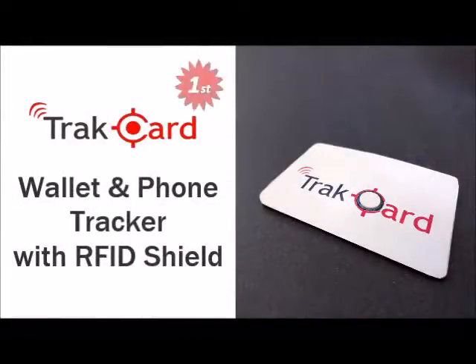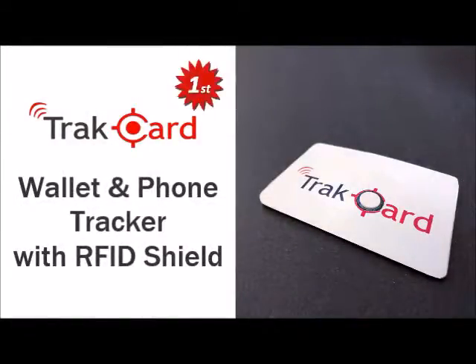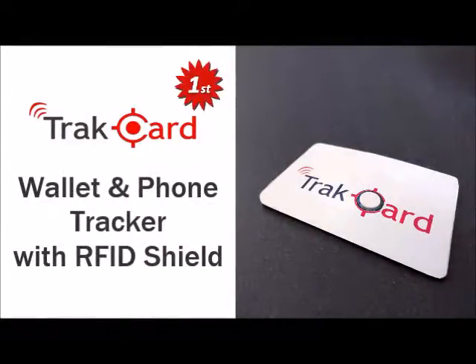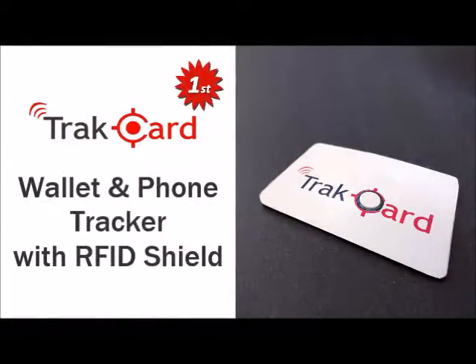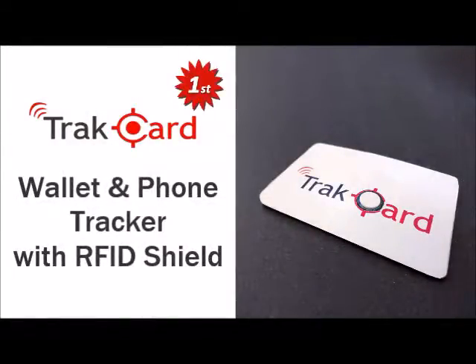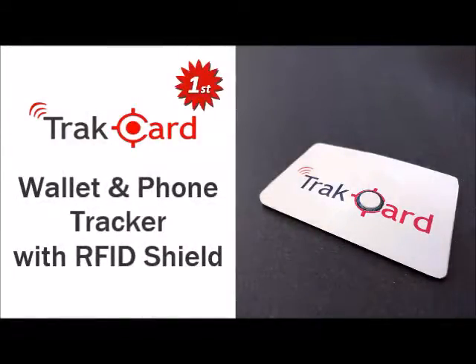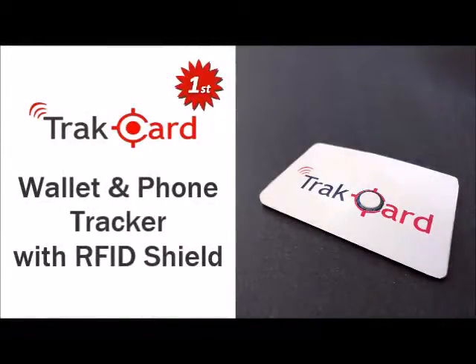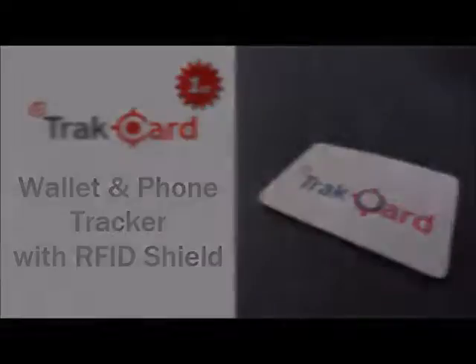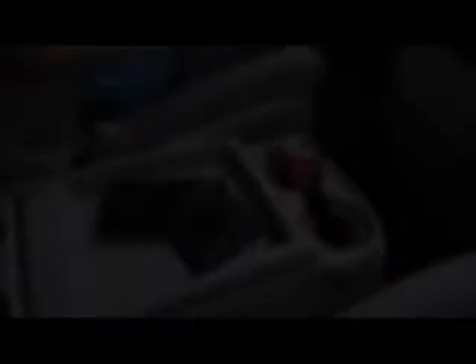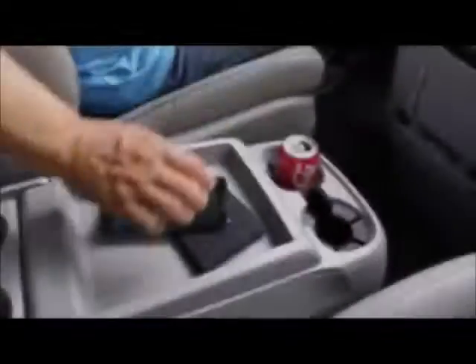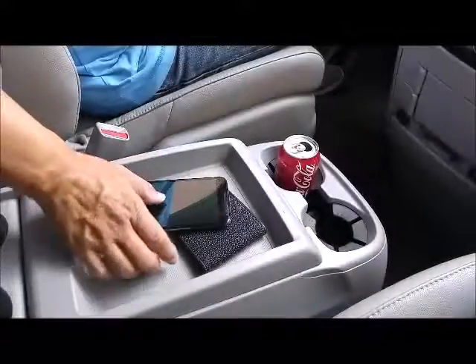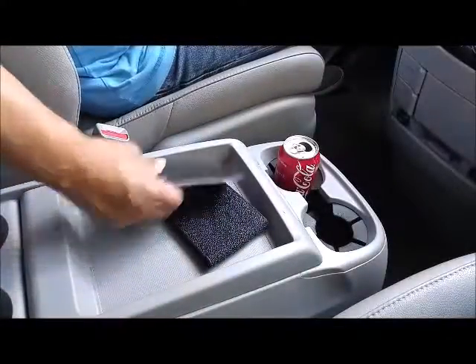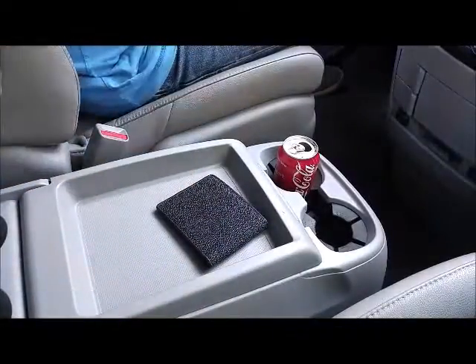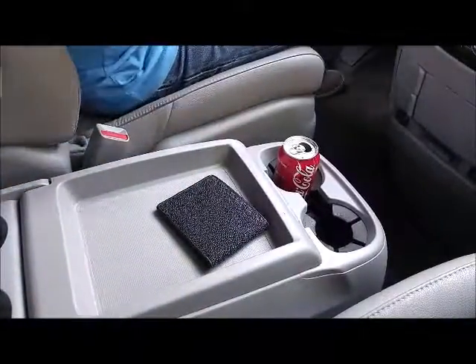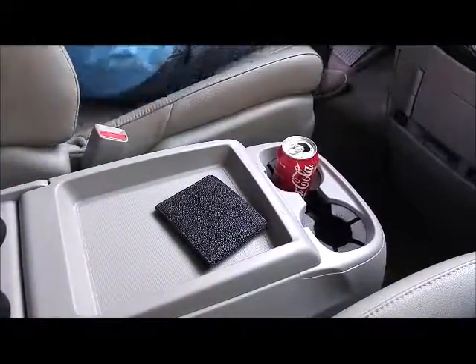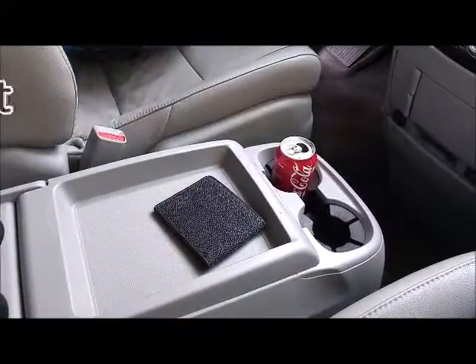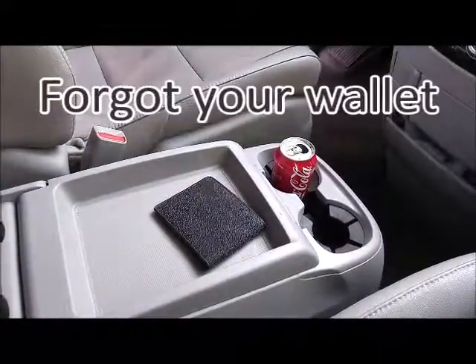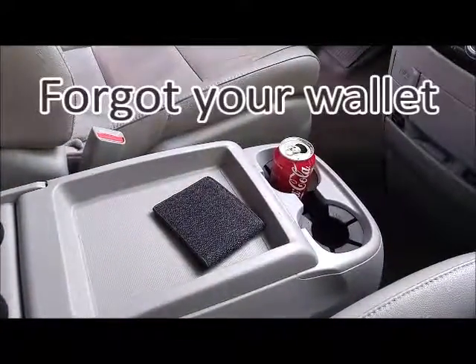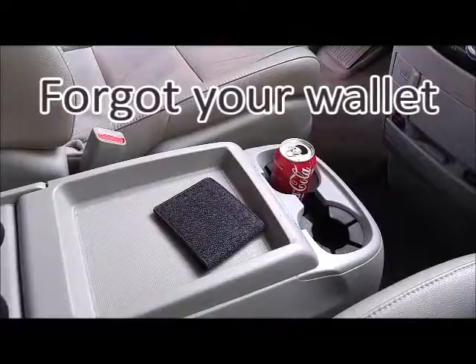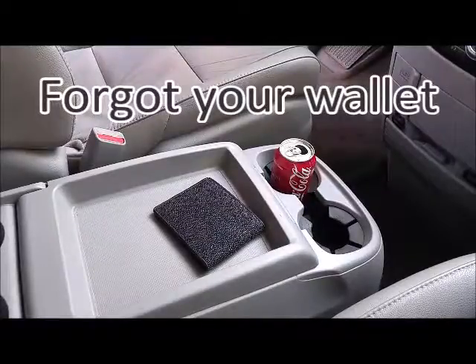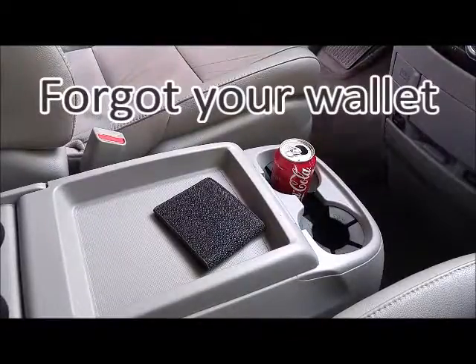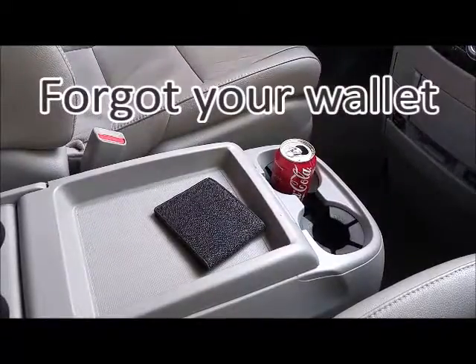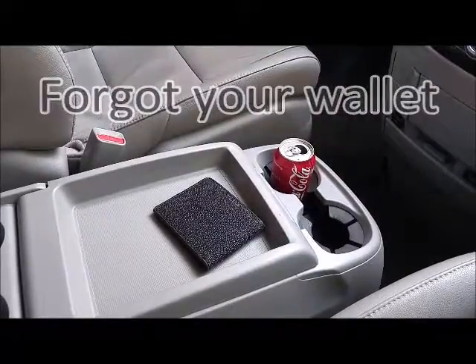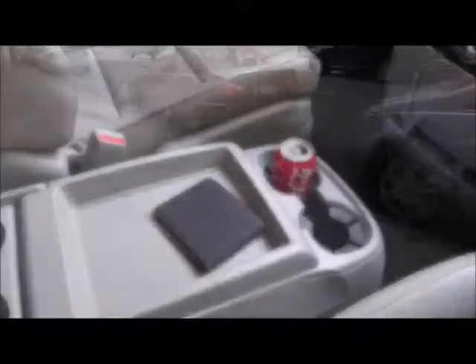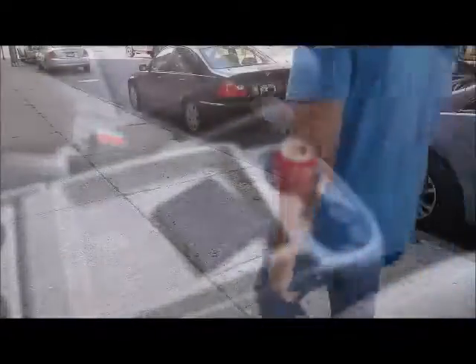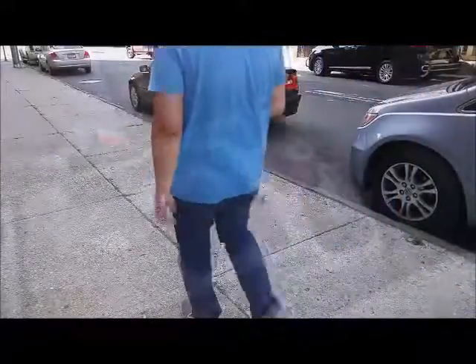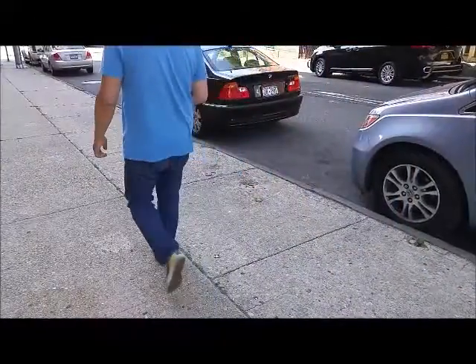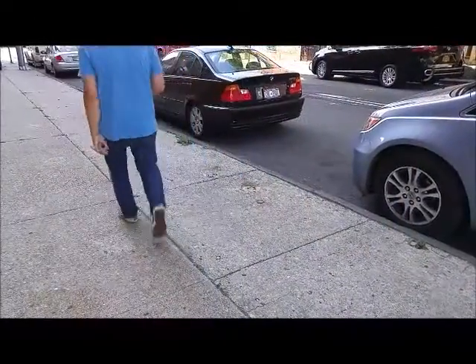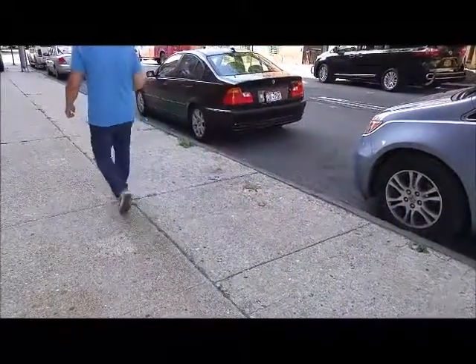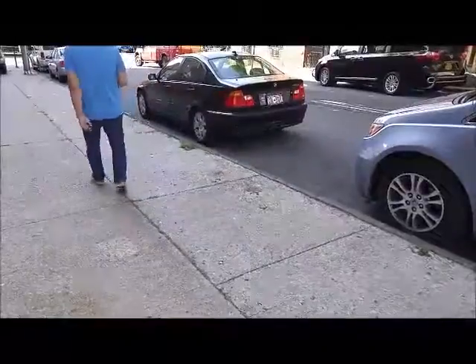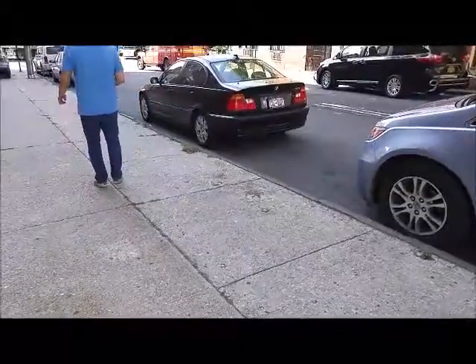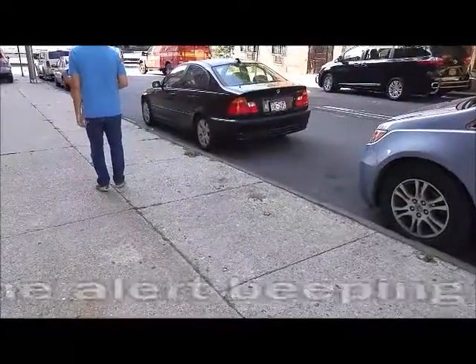TrackCard is the world's first Bluetooth tracker designed to prevent losing your wallet or phone and stop RFID credit card scanning. Like you, all our lives are in our phones, wallets and credit cards. When they're left behind or stolen, it can be a disaster.